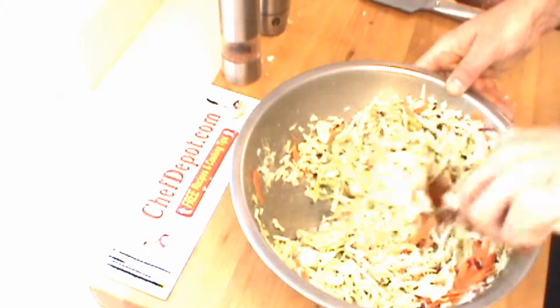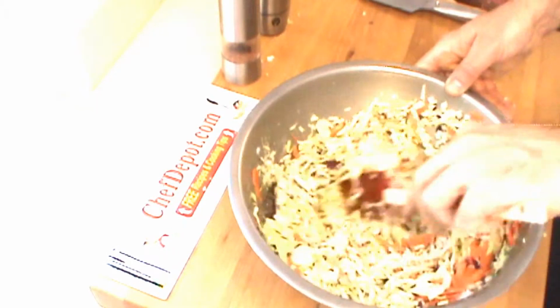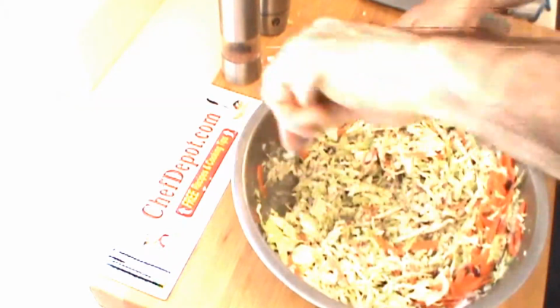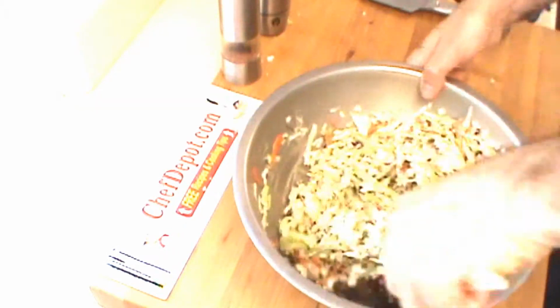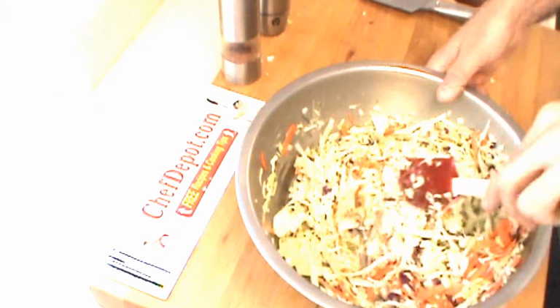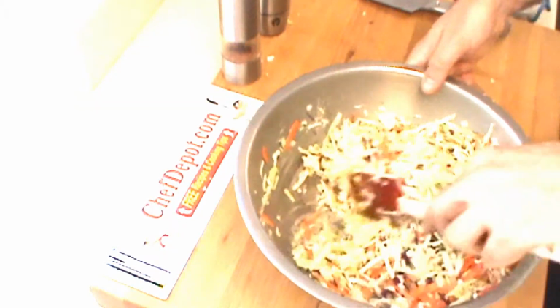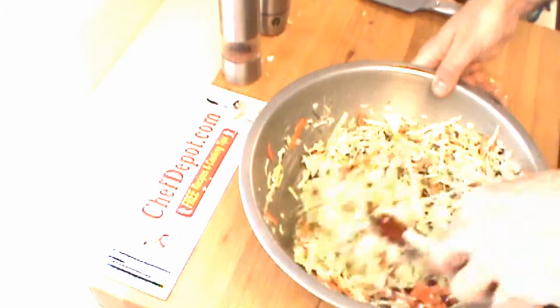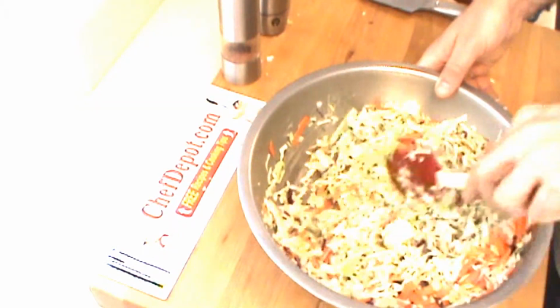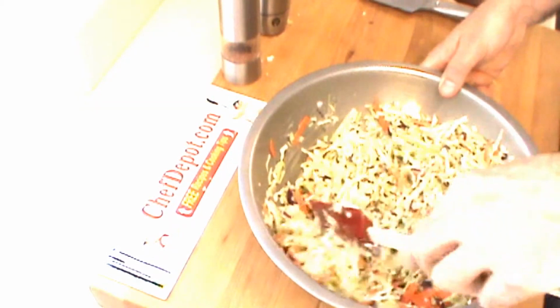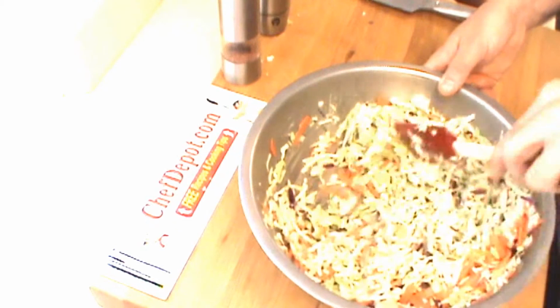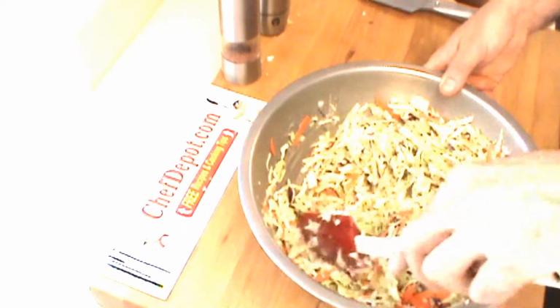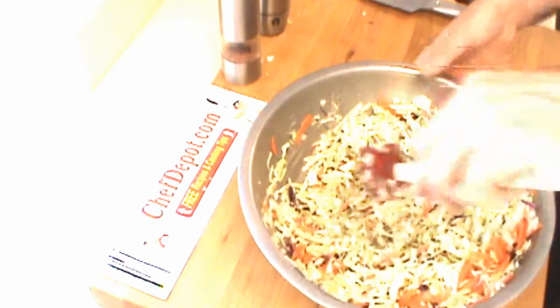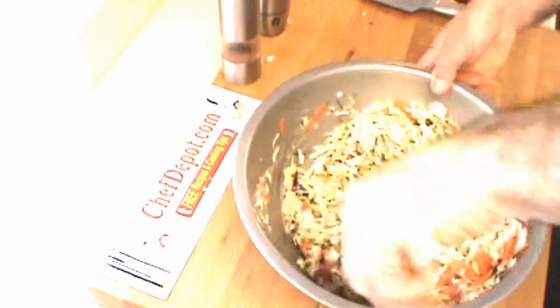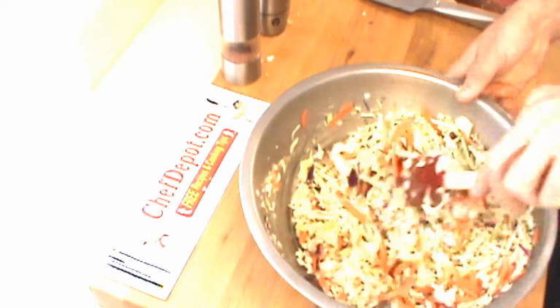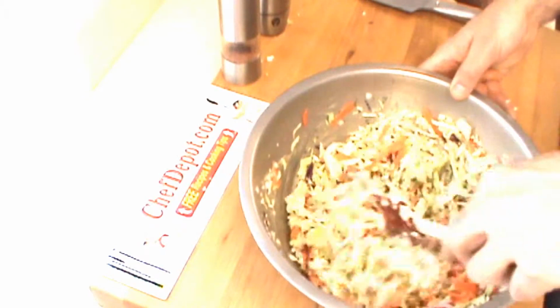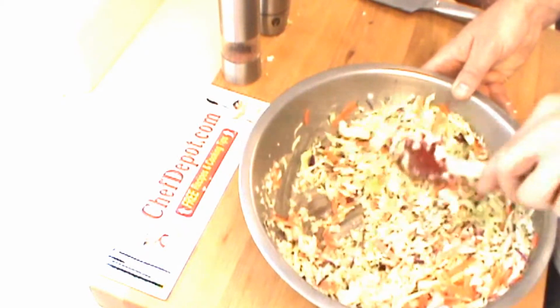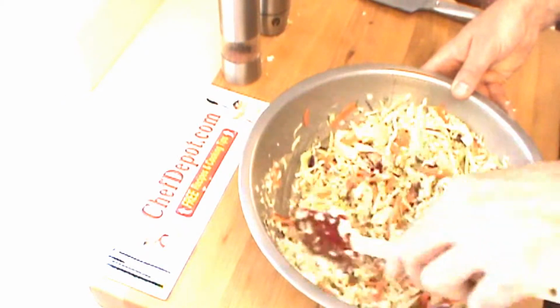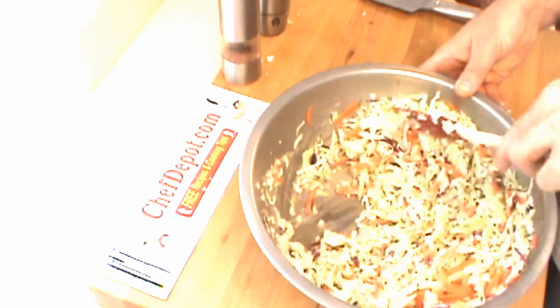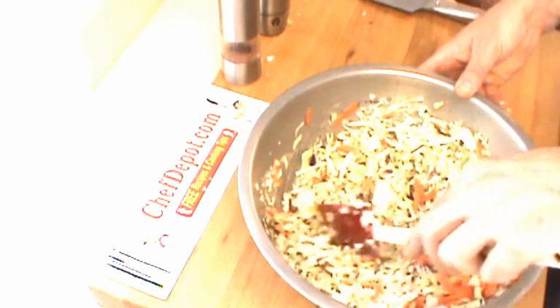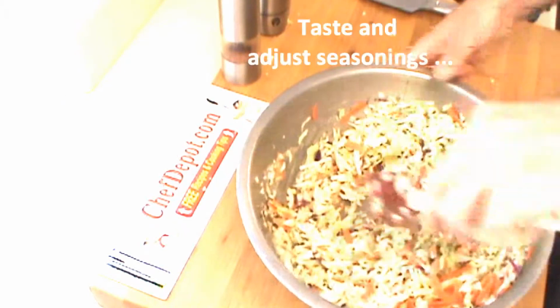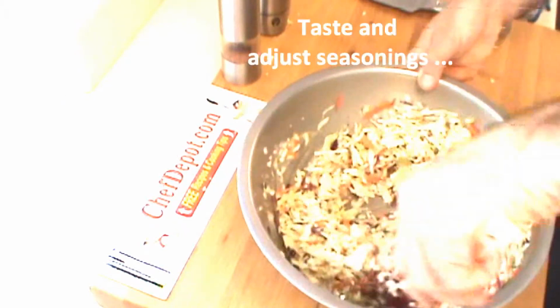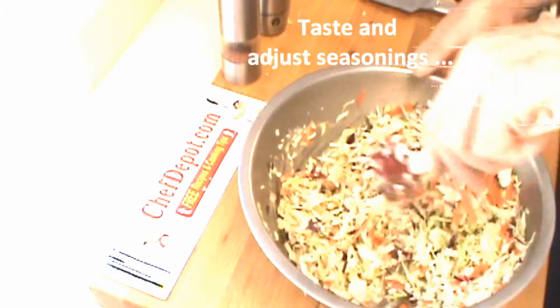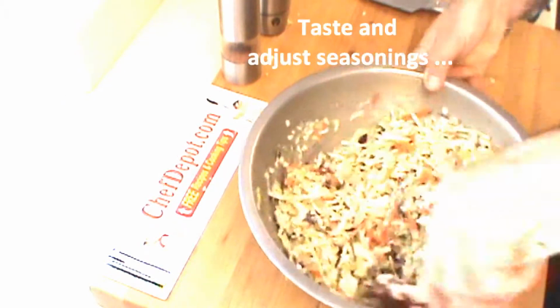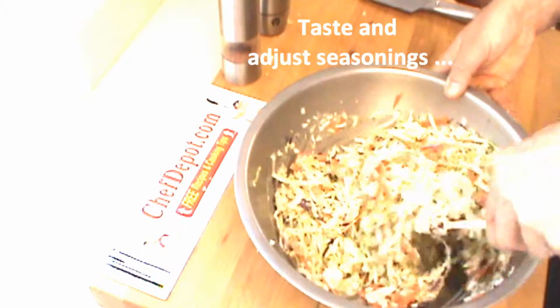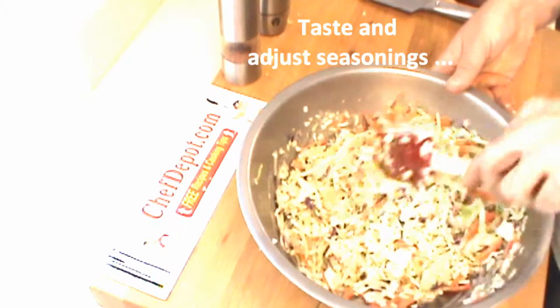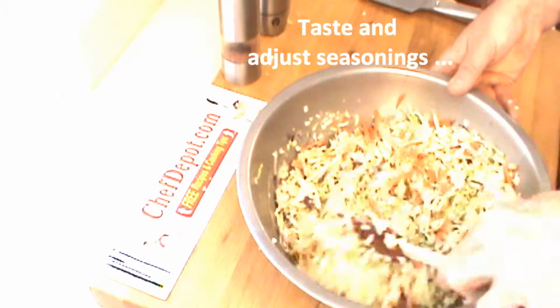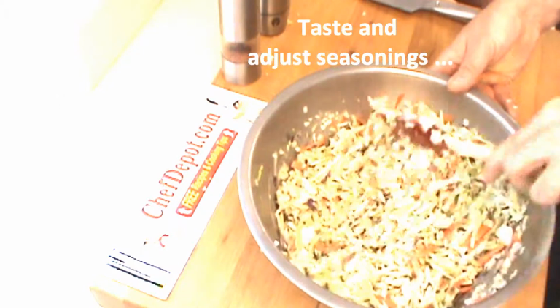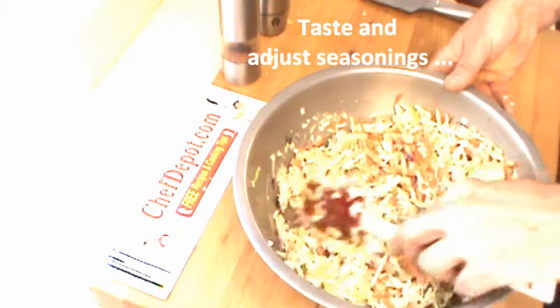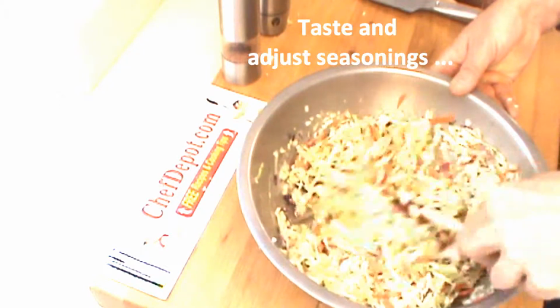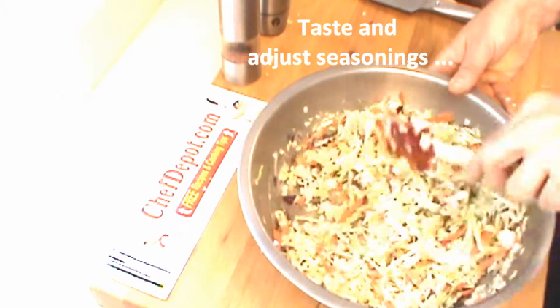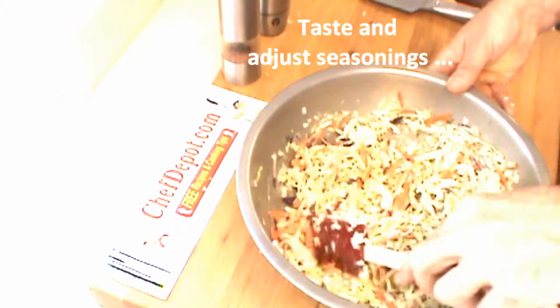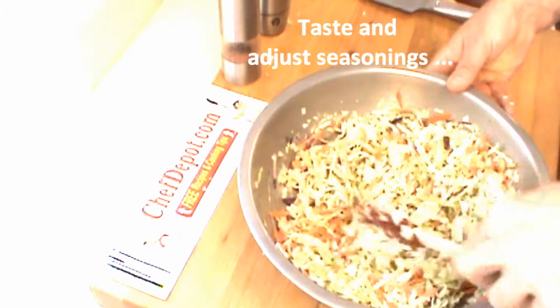This is going to be a very good coleslaw. It's a light, healthy coleslaw — I don't like a ton of mayonnaise and sour cream and too much sugar. This is going to be good when it's all done.